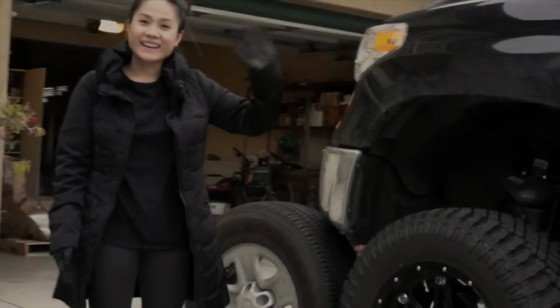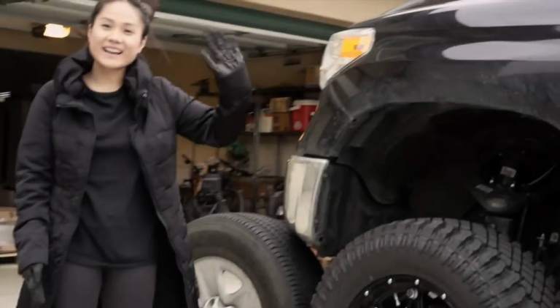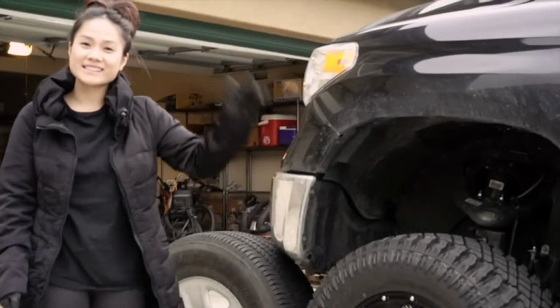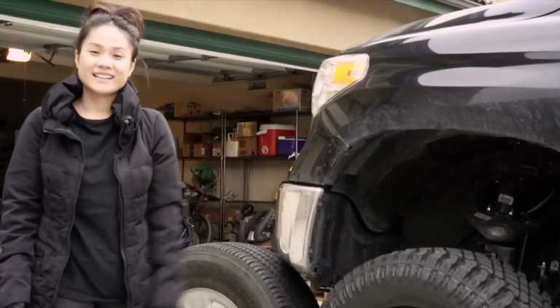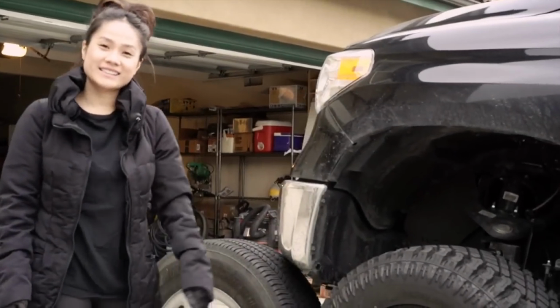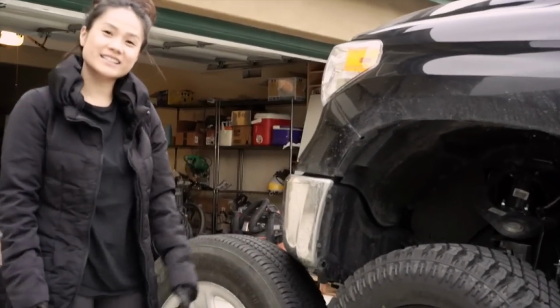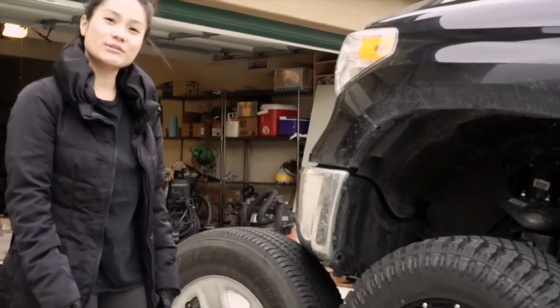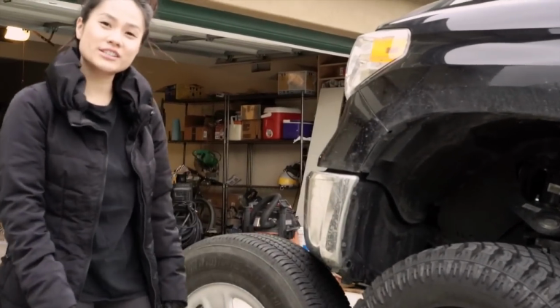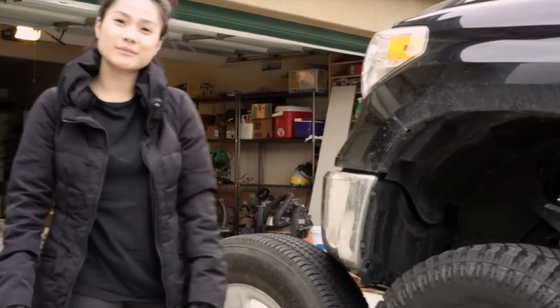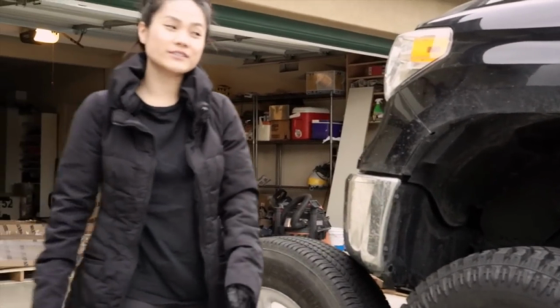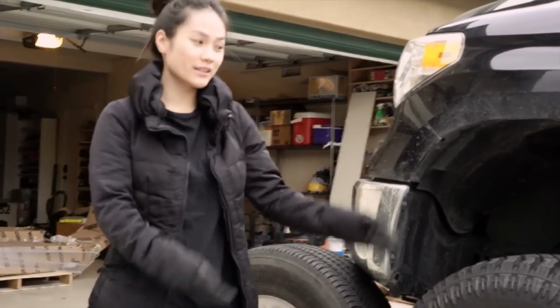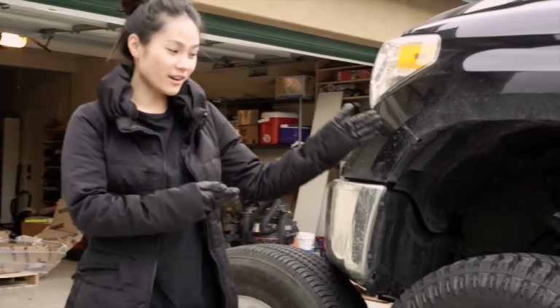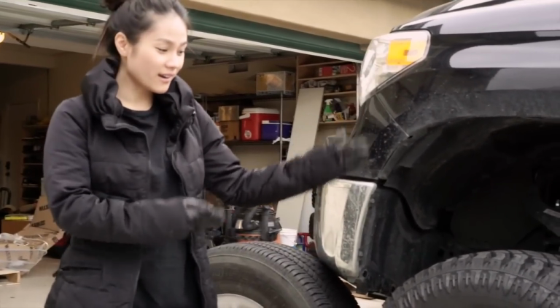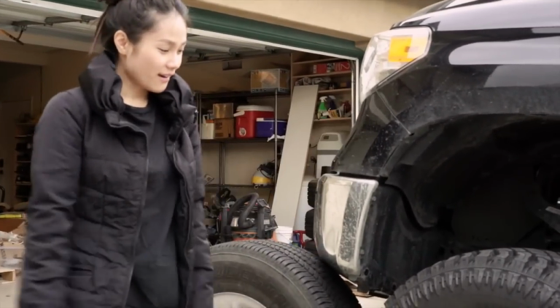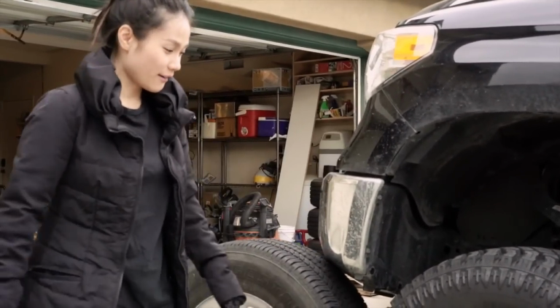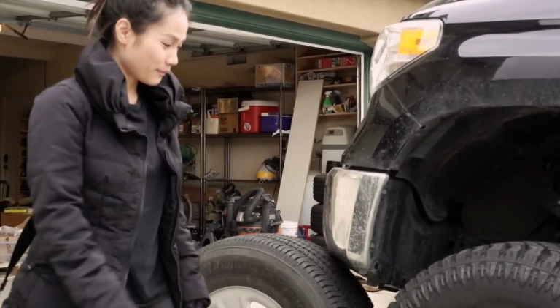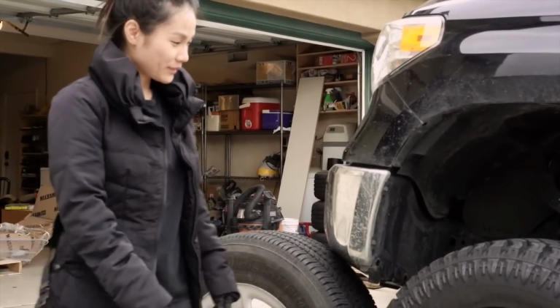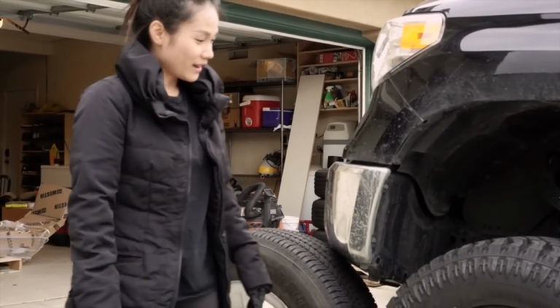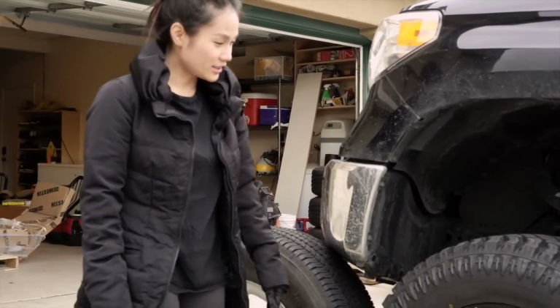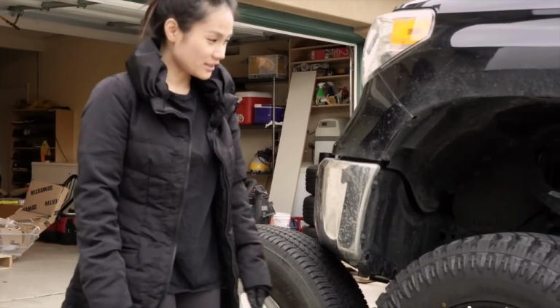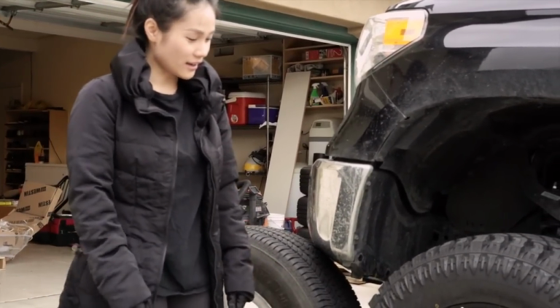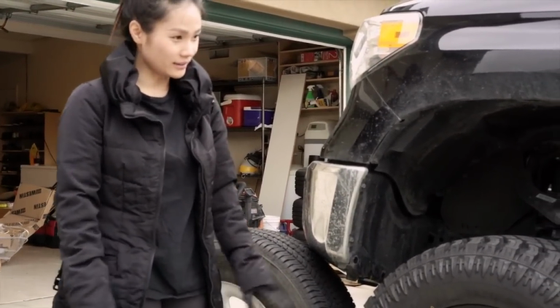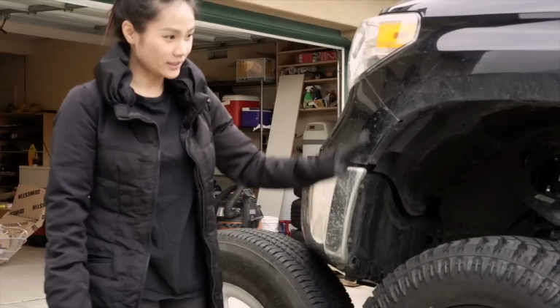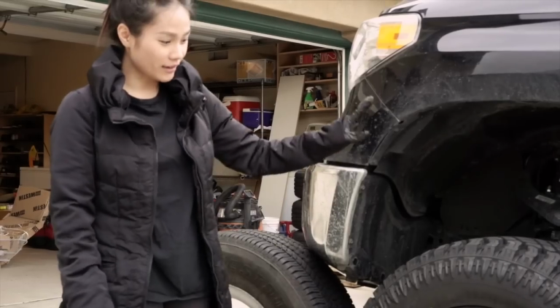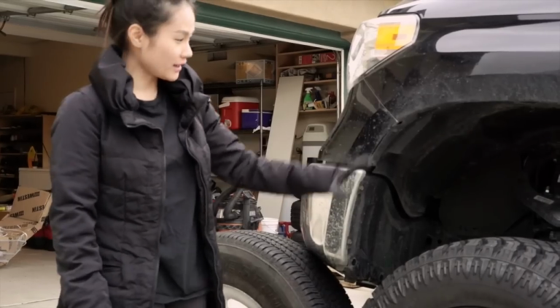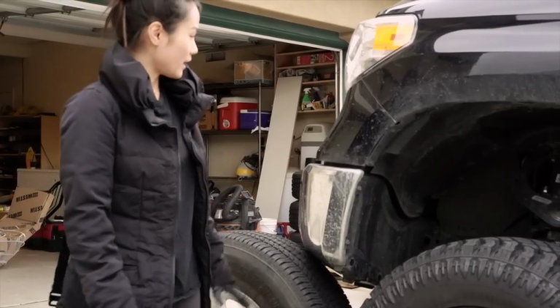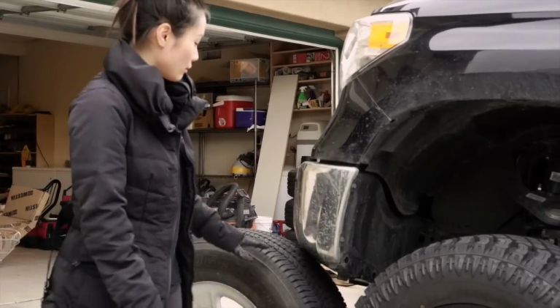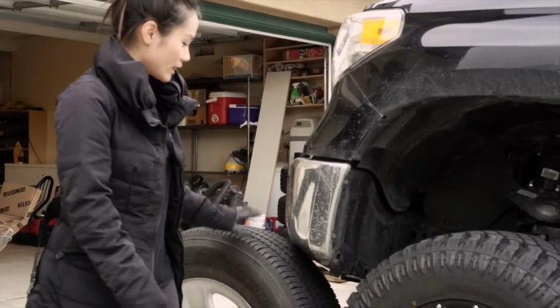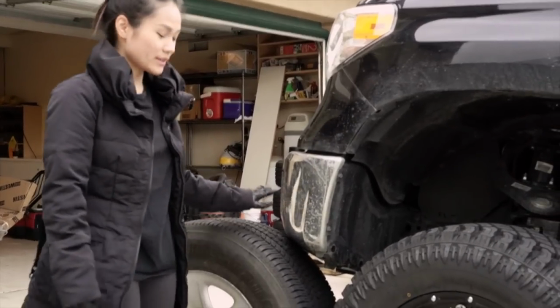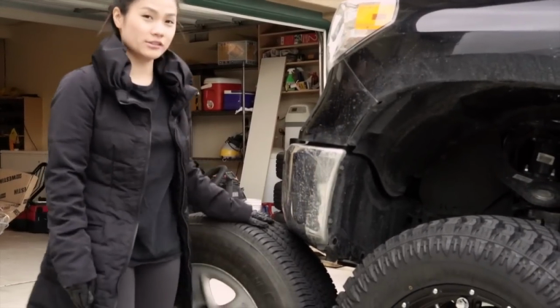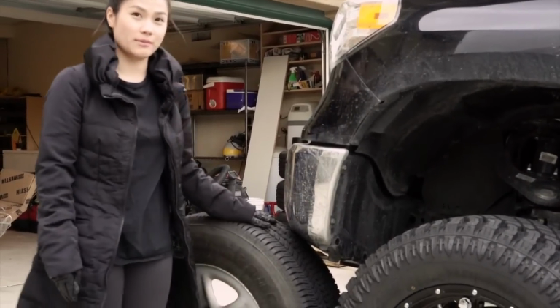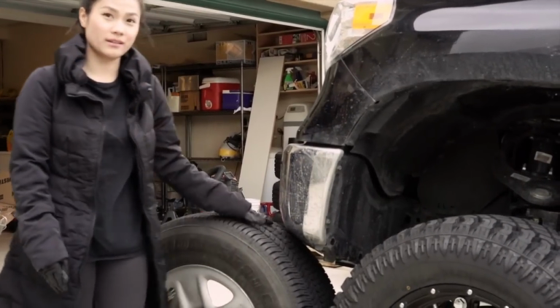Hey guys! This is a continuation of me lifting my truck. I just lifted it already, and I was waiting for my tires to come in.